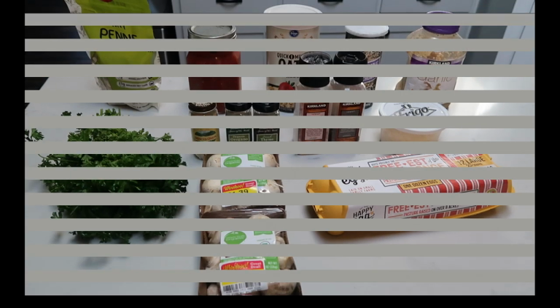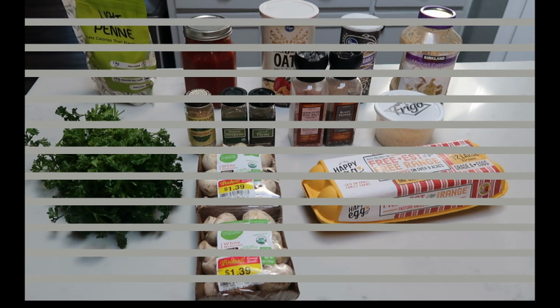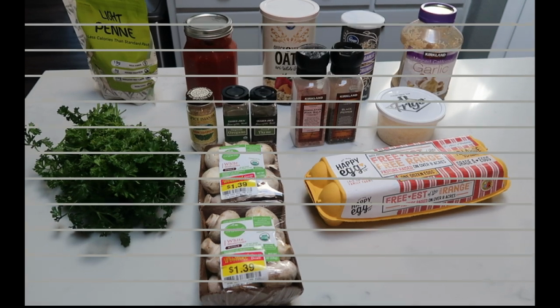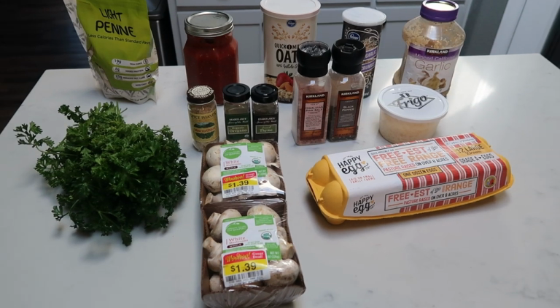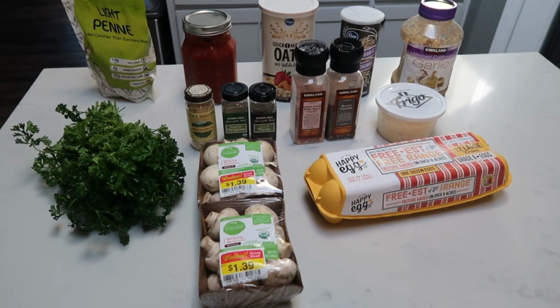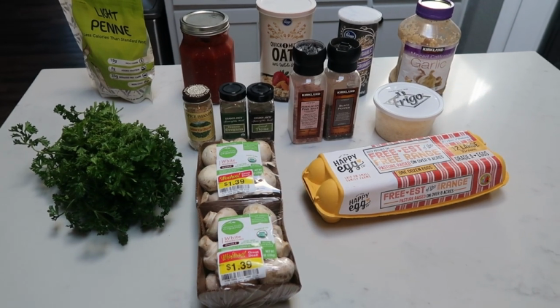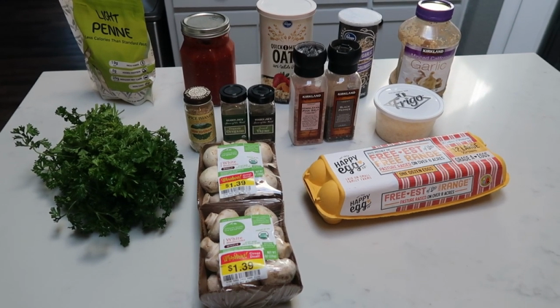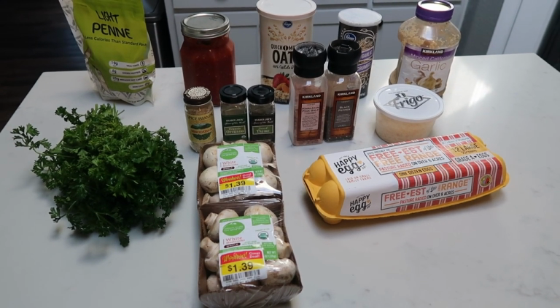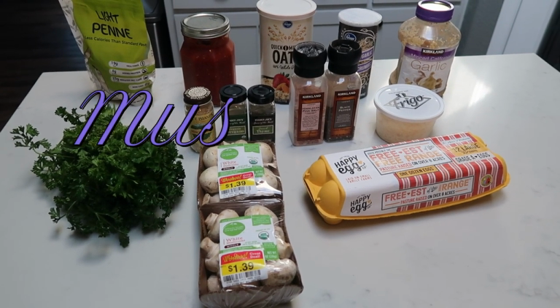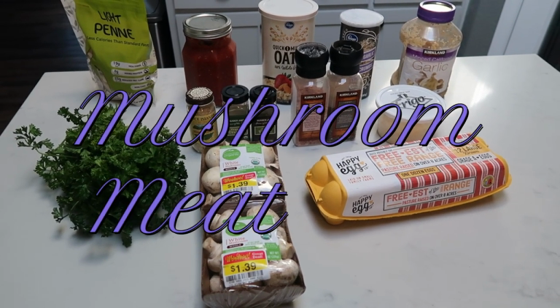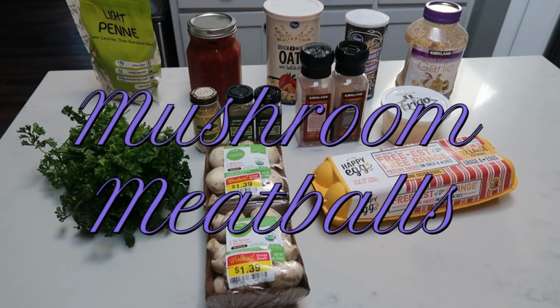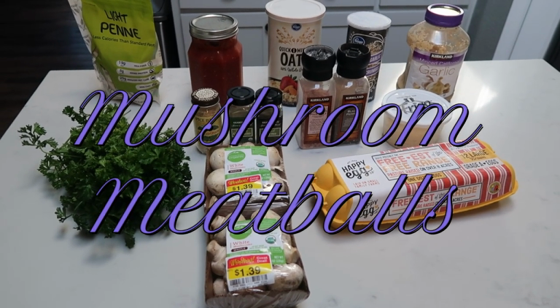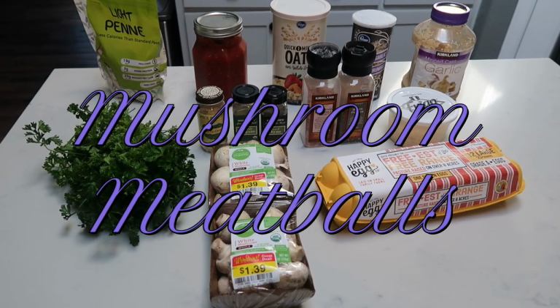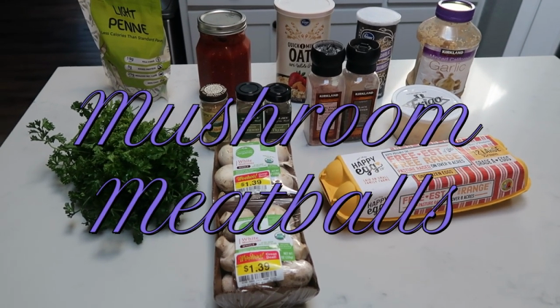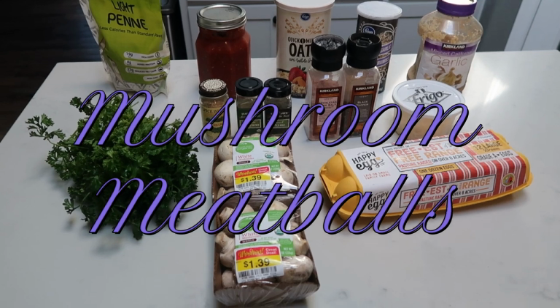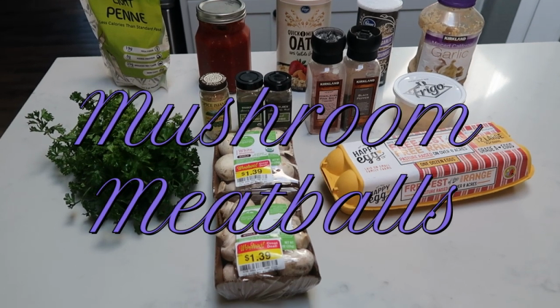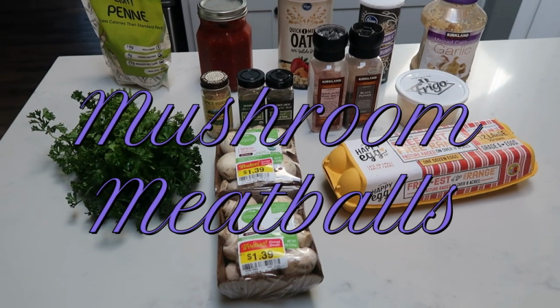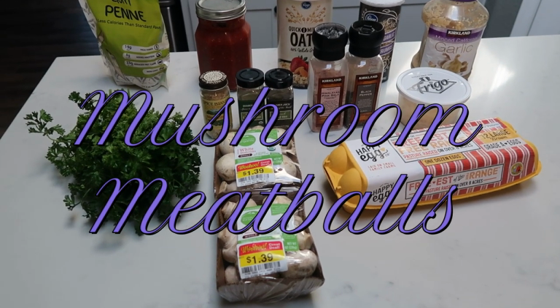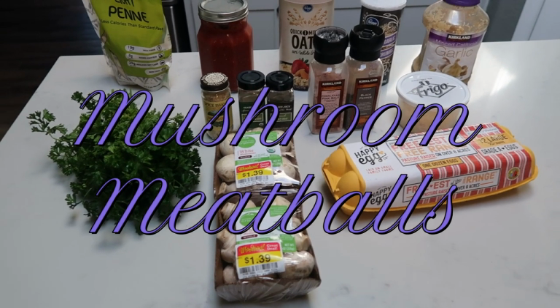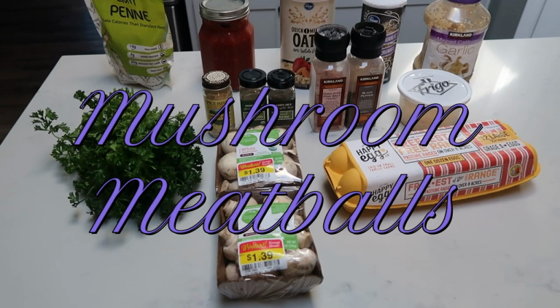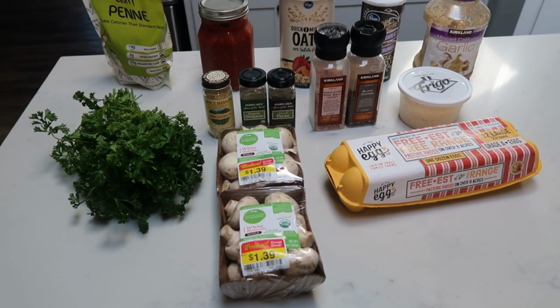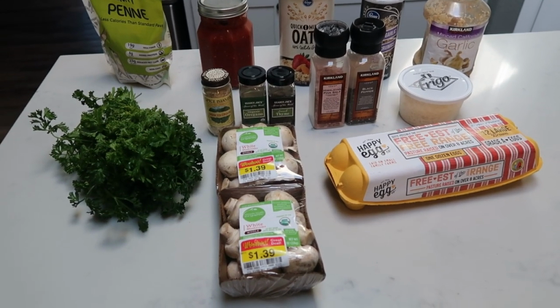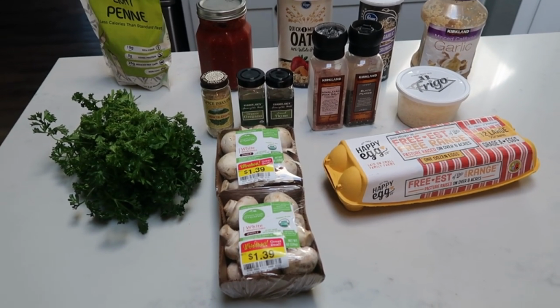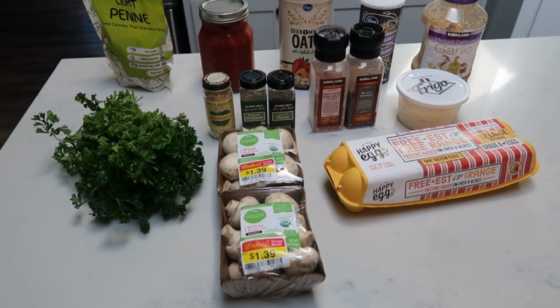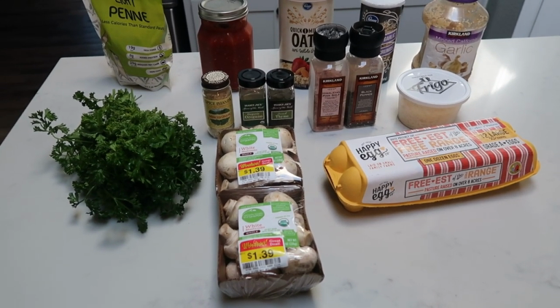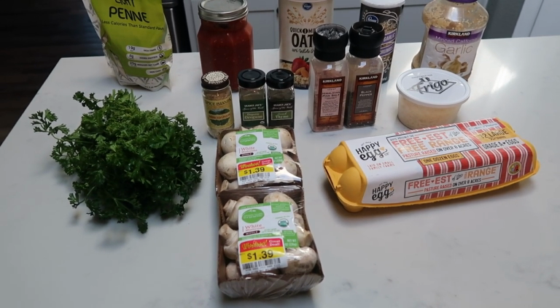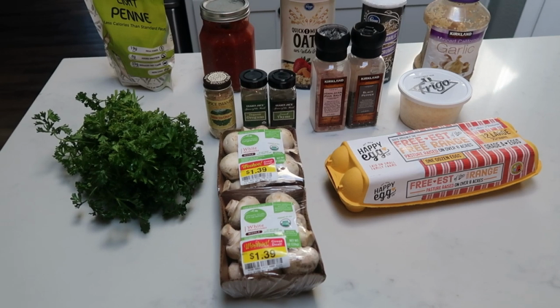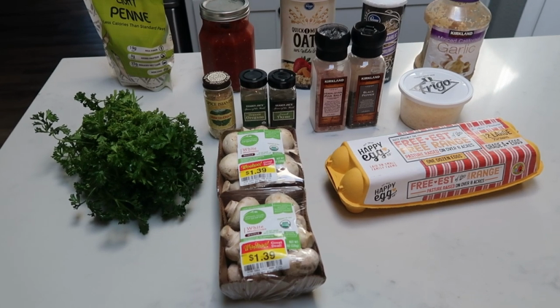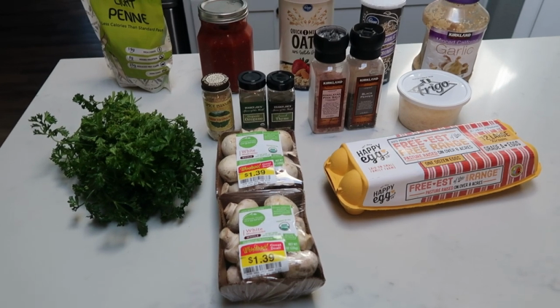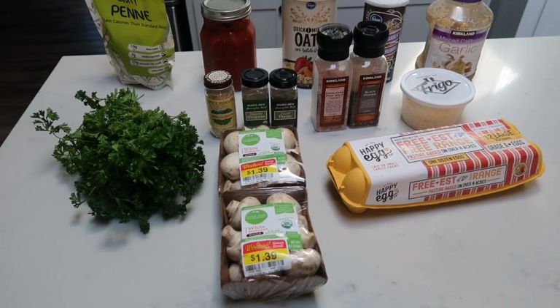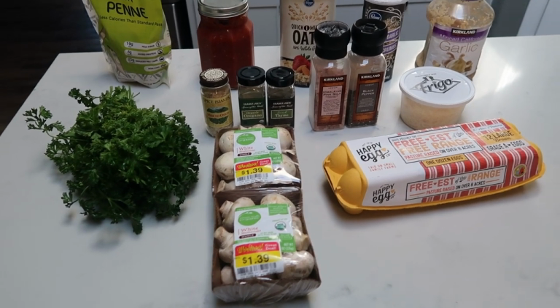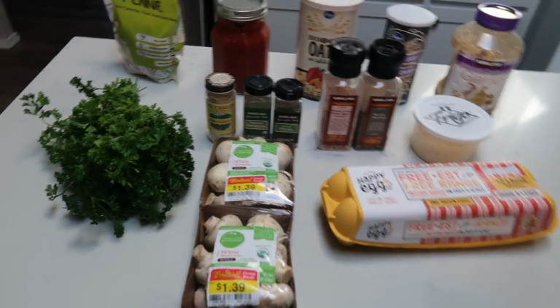For tonight's vegetarian meal, I am making mushroom meatballs and we're going to pair that with some pasta and some marinara. We're essentially going to be making spaghetti and meatballs. So let me show you what is in tonight's dinner.